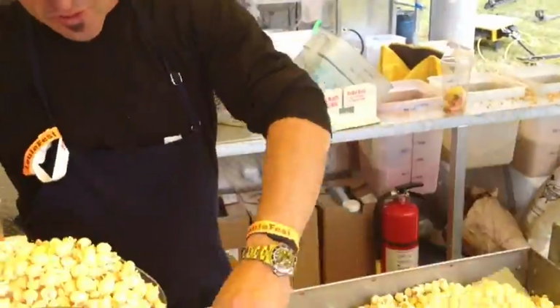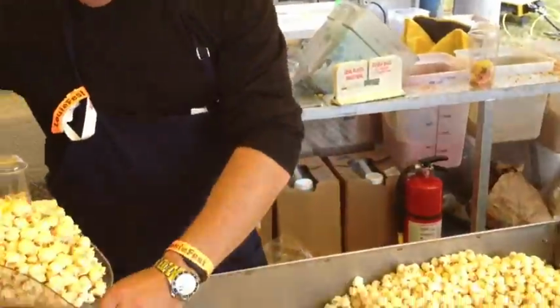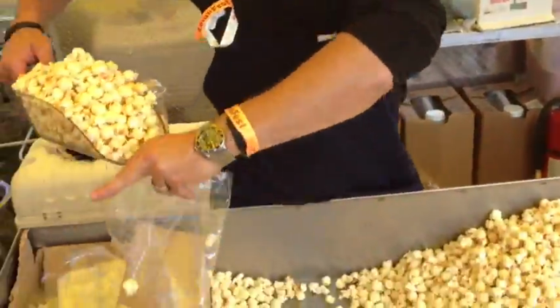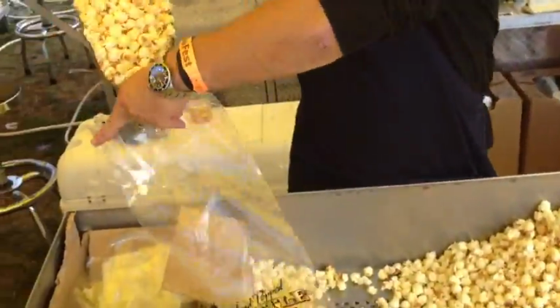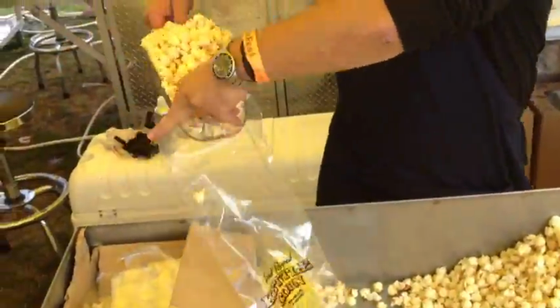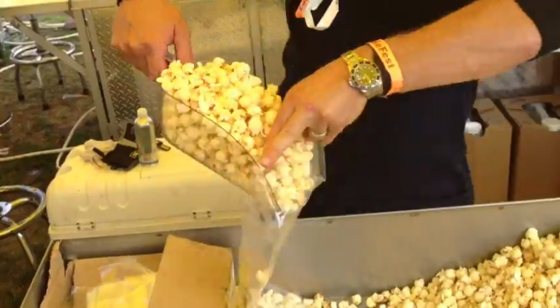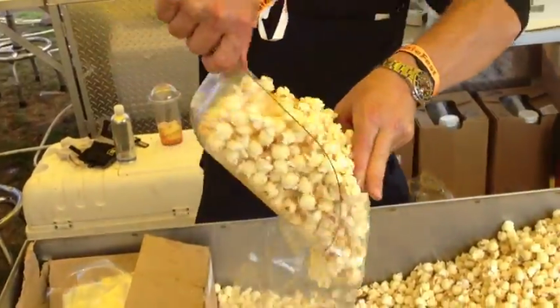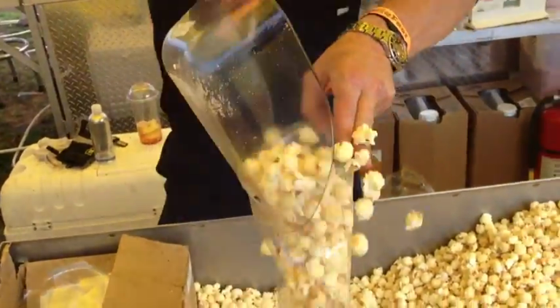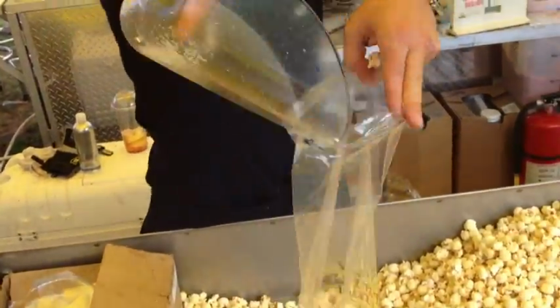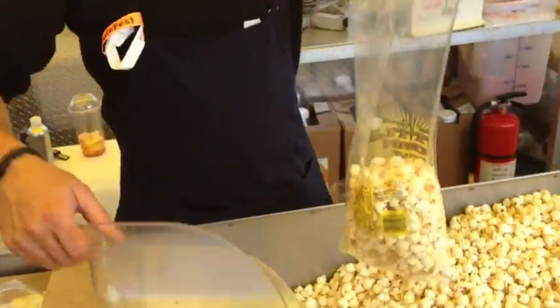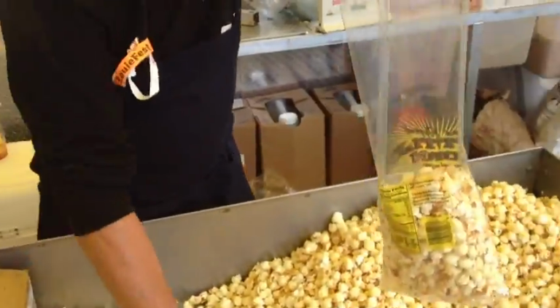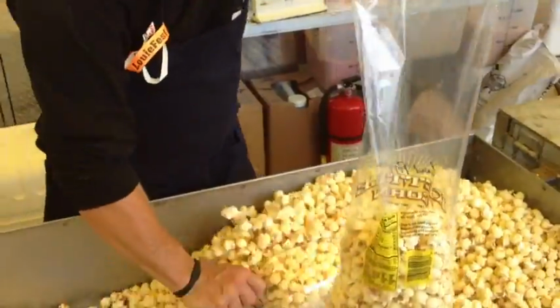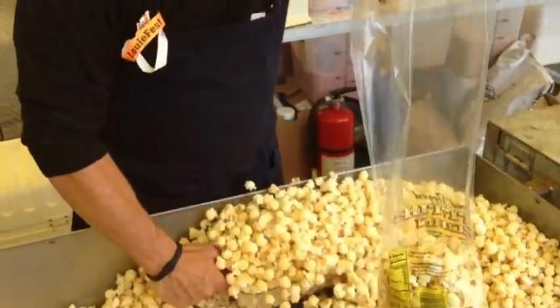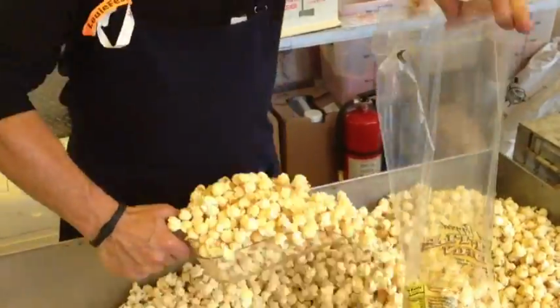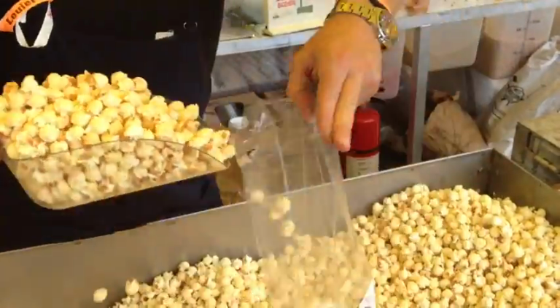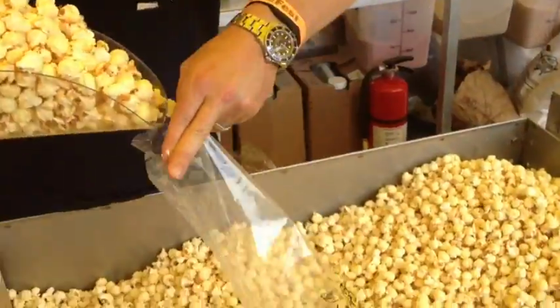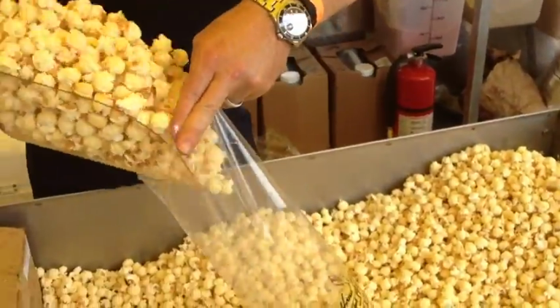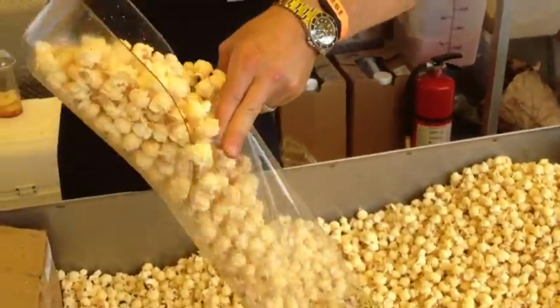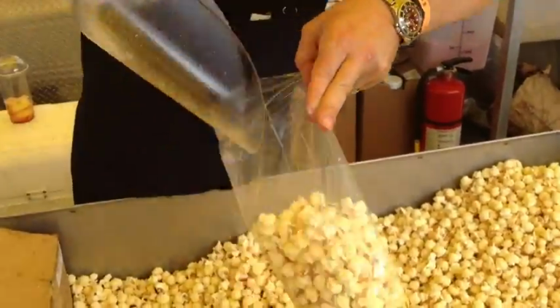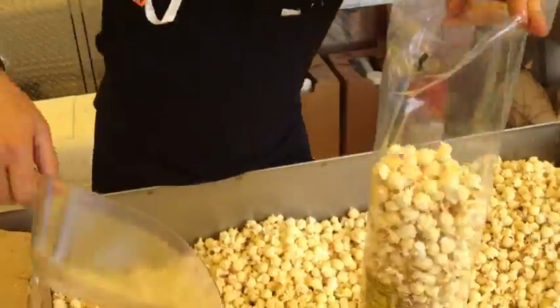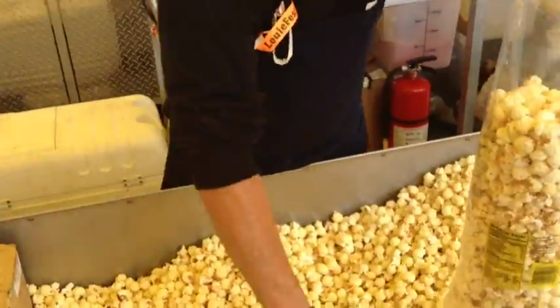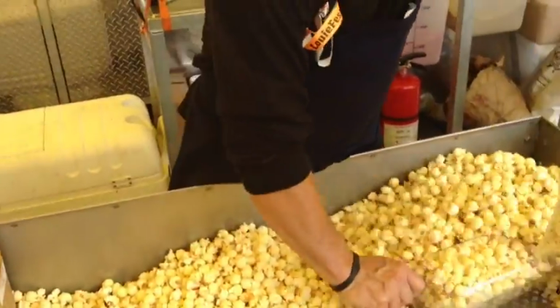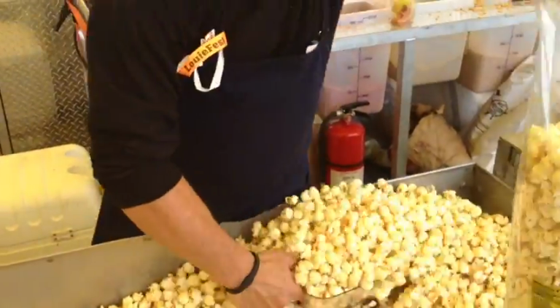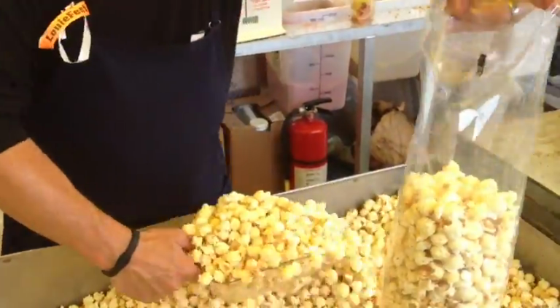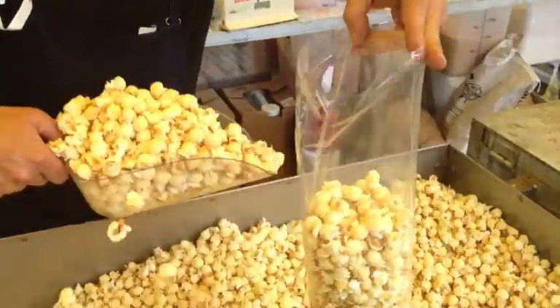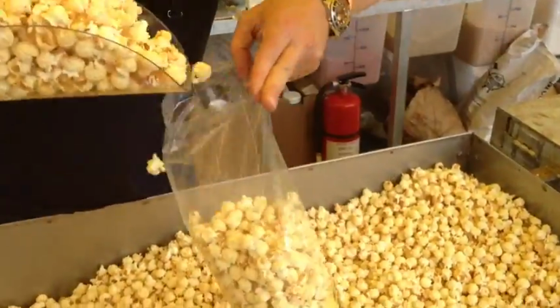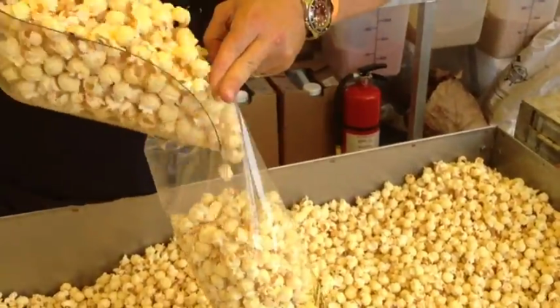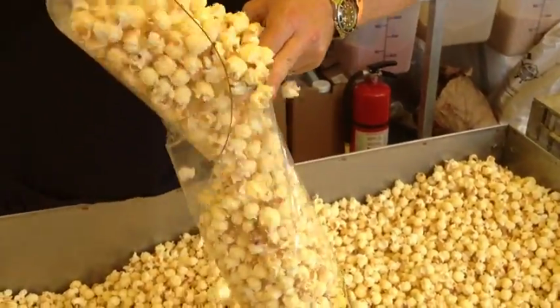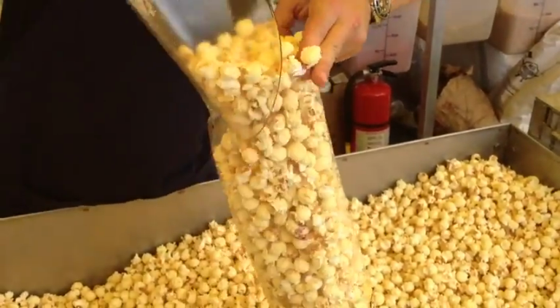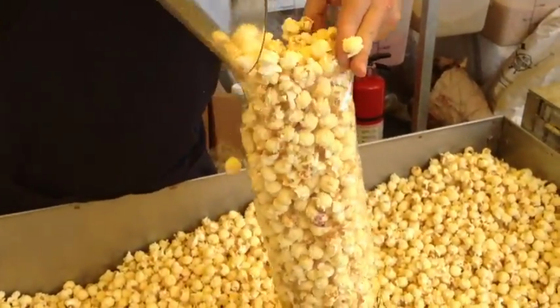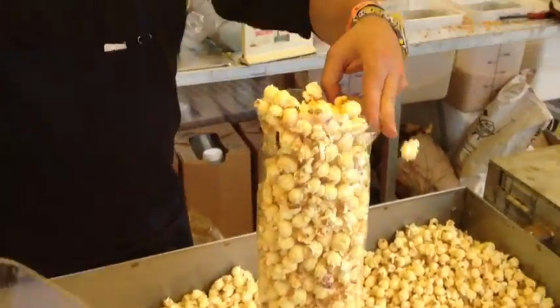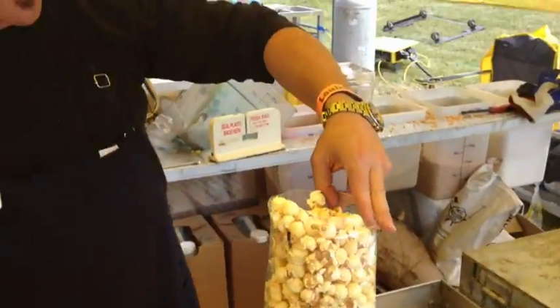So here we go, we're going to do that. There's one. Look at that — perfection. Two. And three.